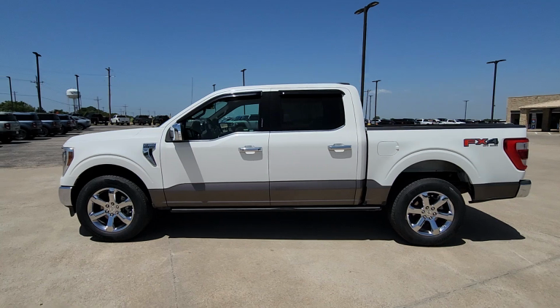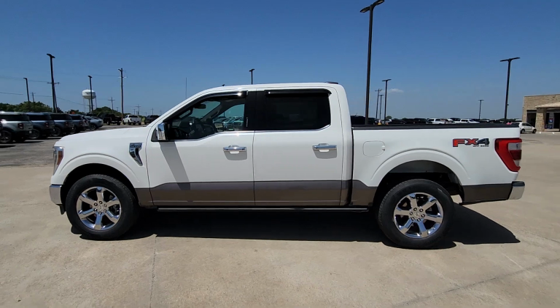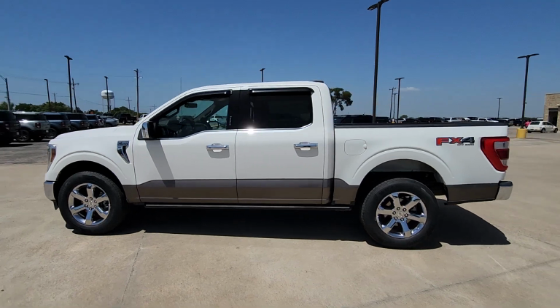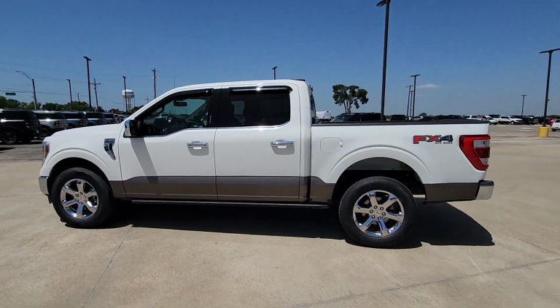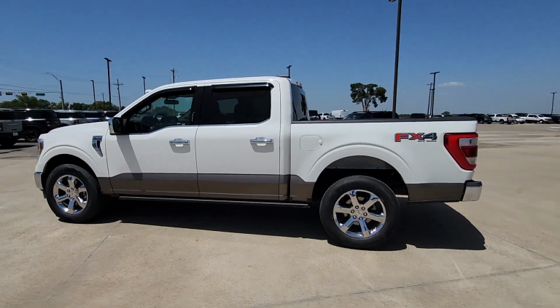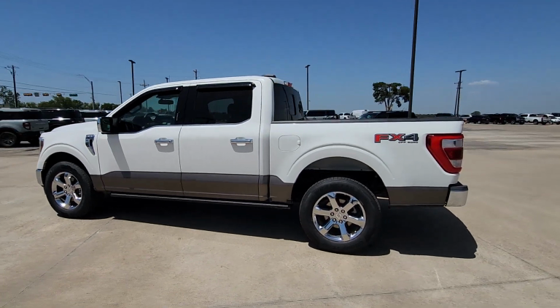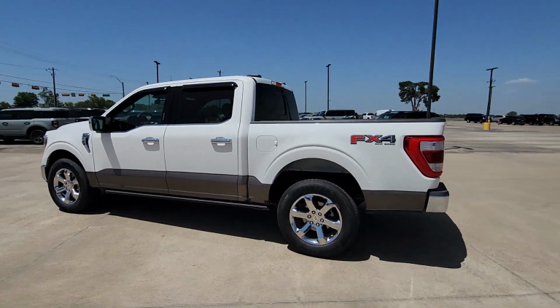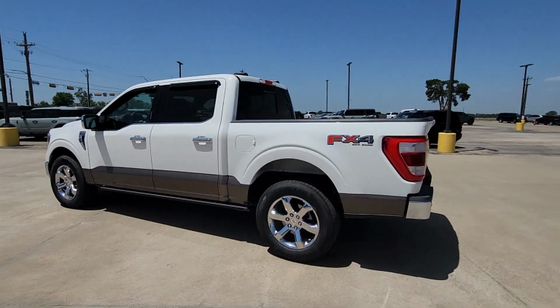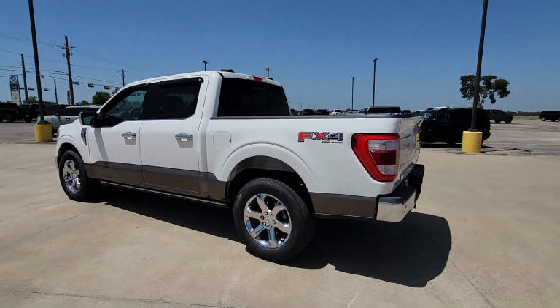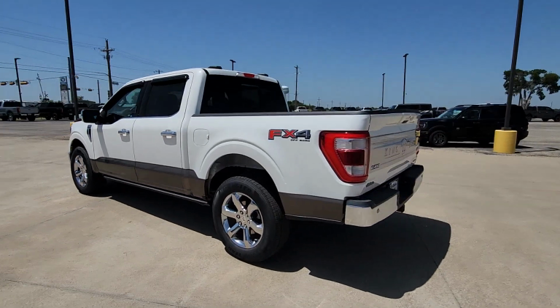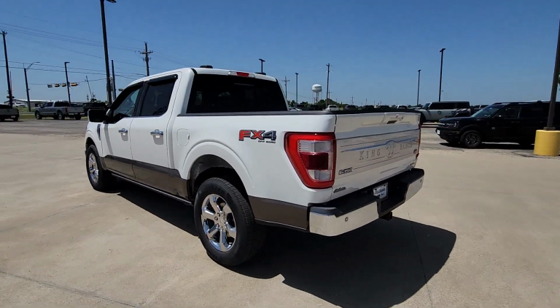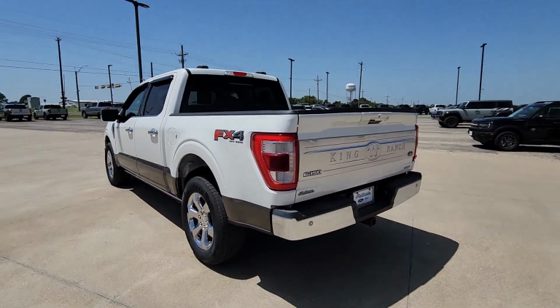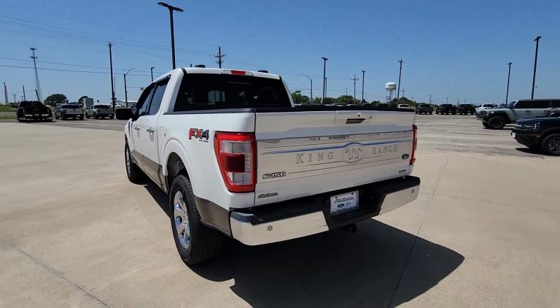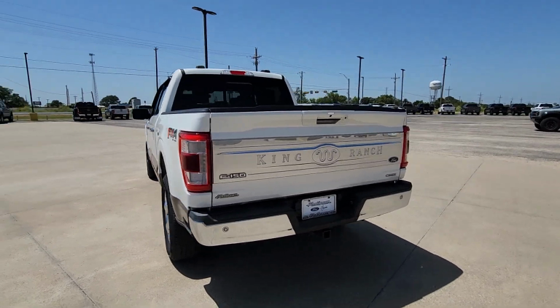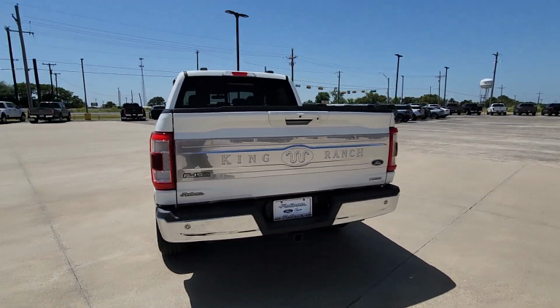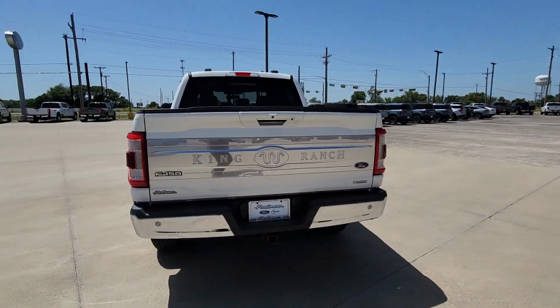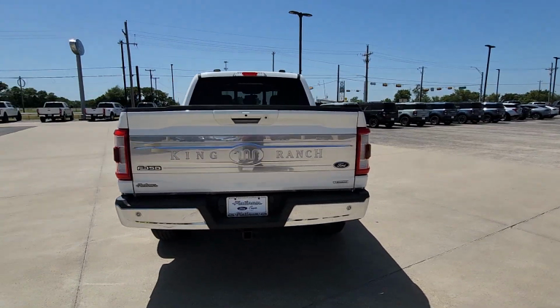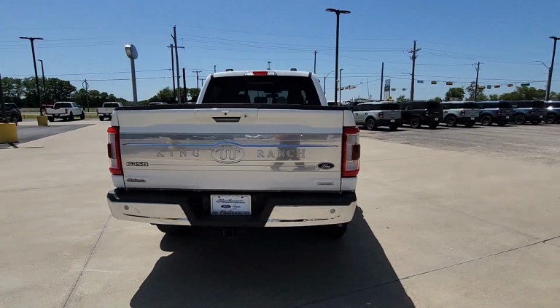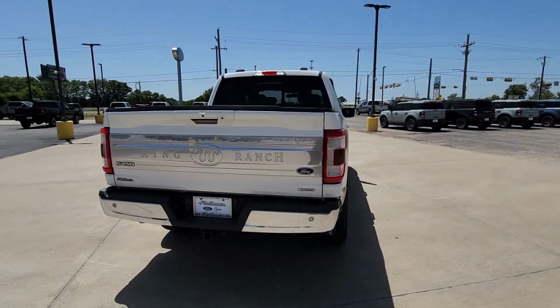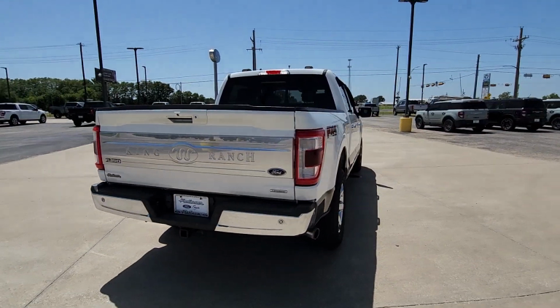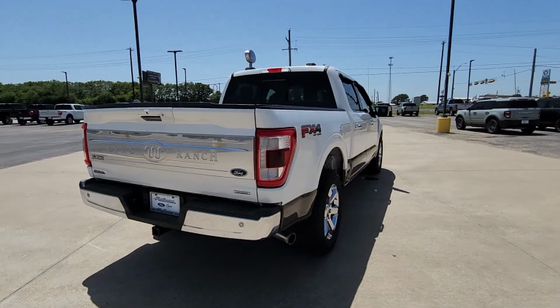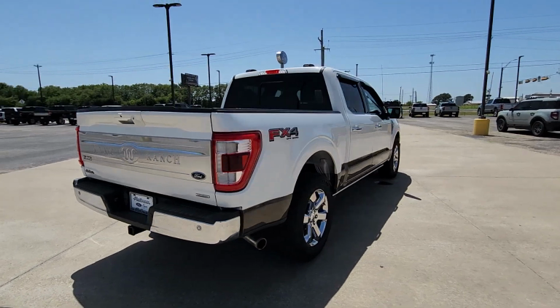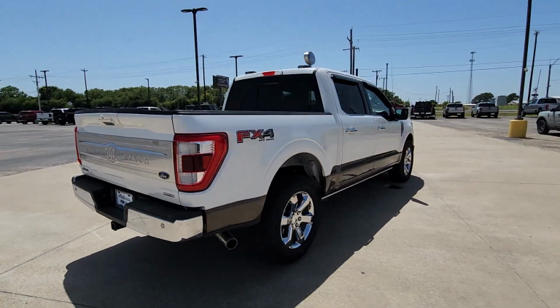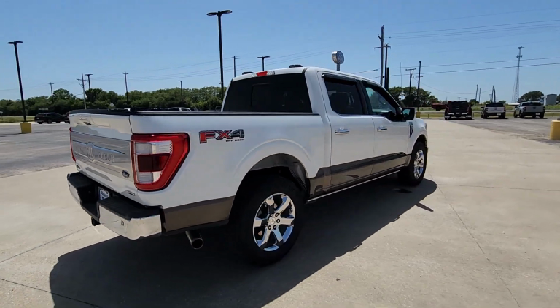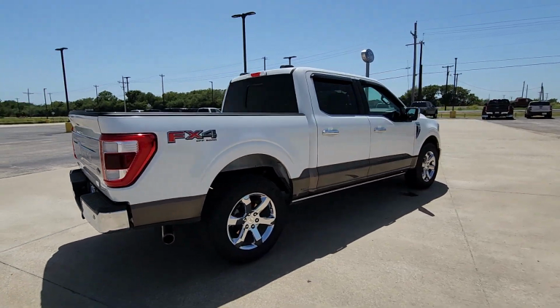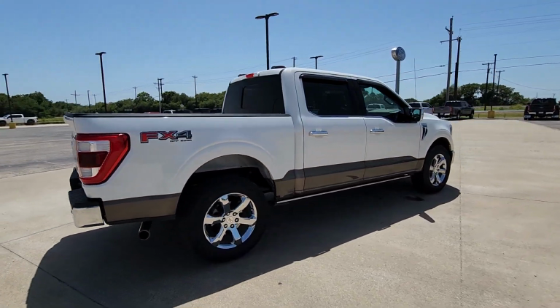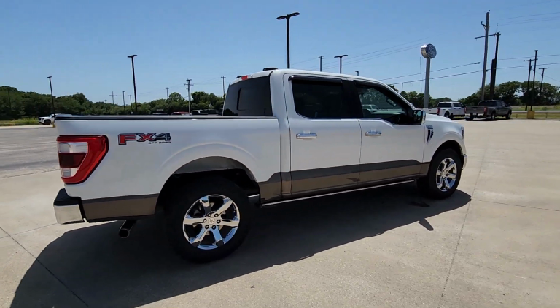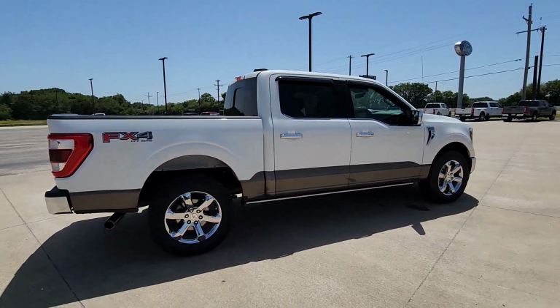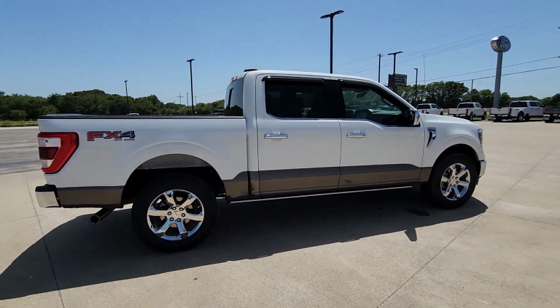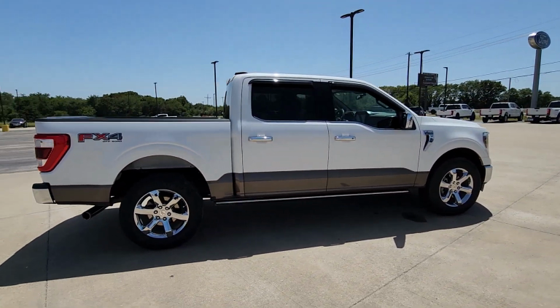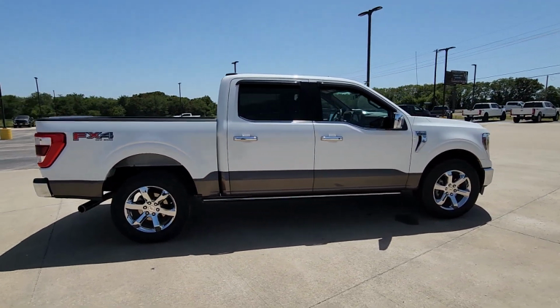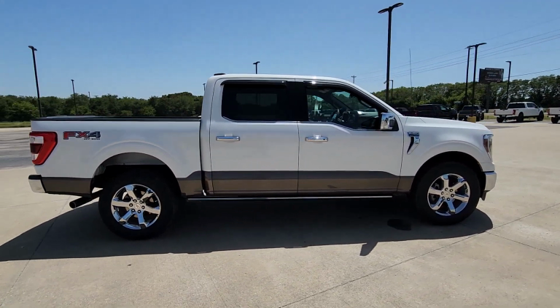Enjoy the view of this 2021 Ford F-150. With less than 35,000 miles on the odometer, this vehicle provides excellent value. Take a closer look at this full-size F-150.